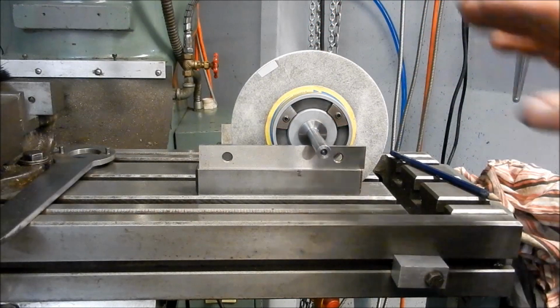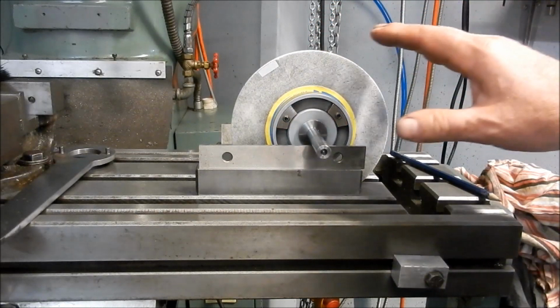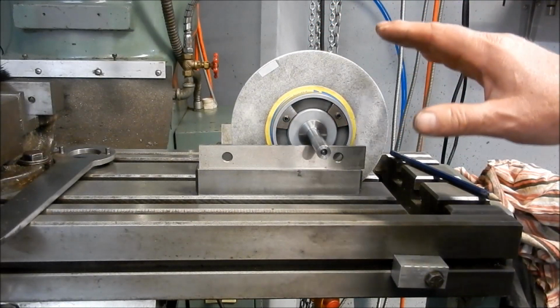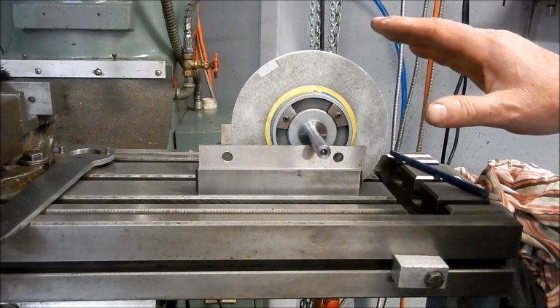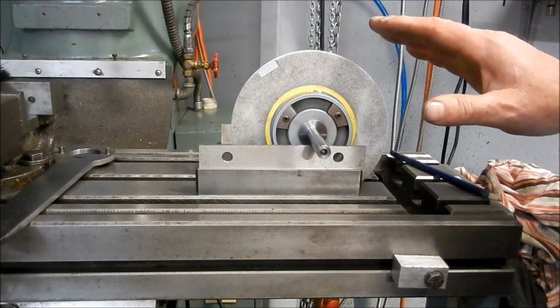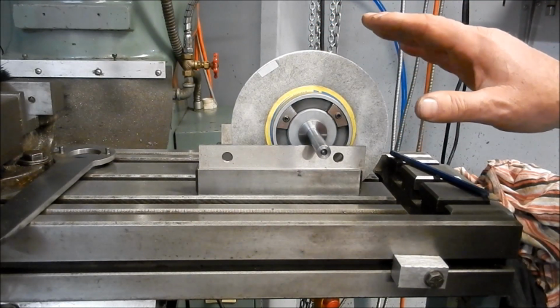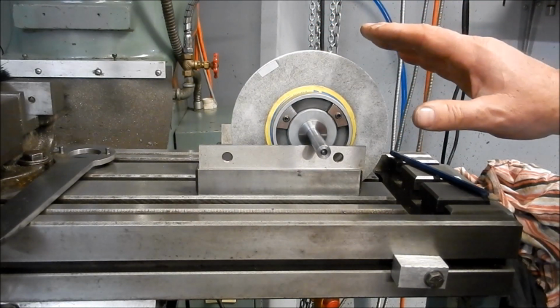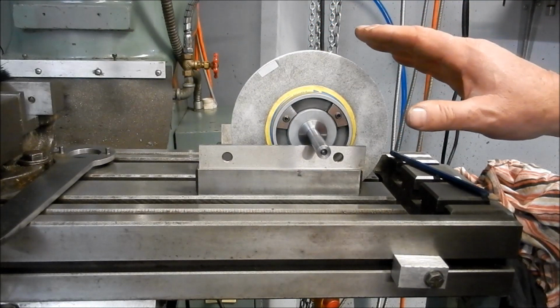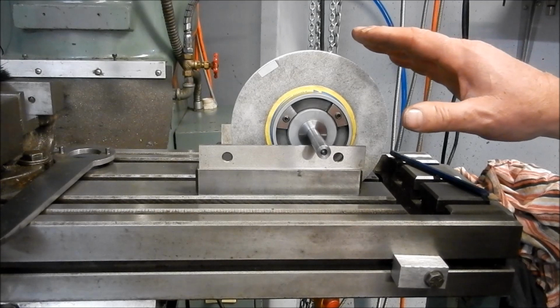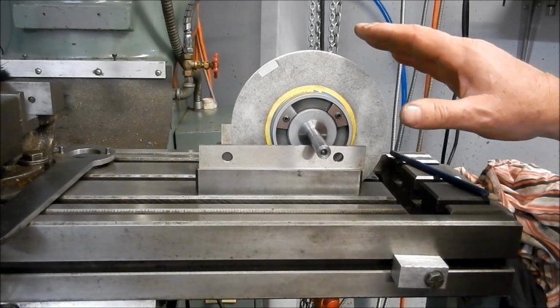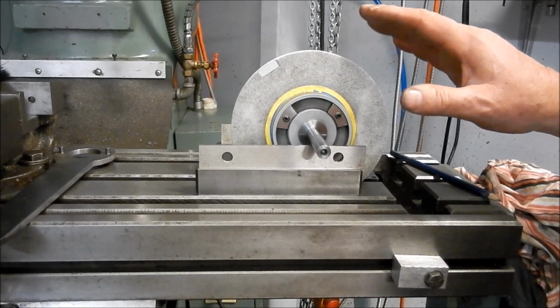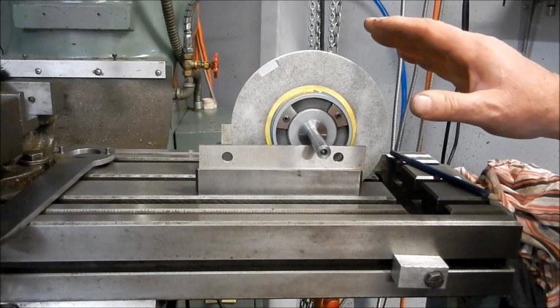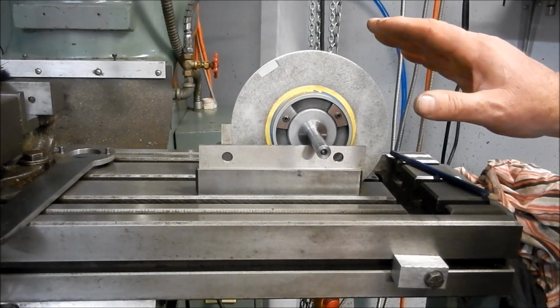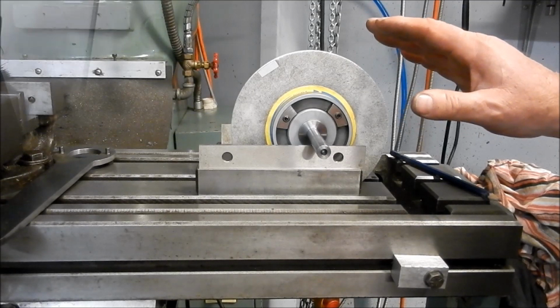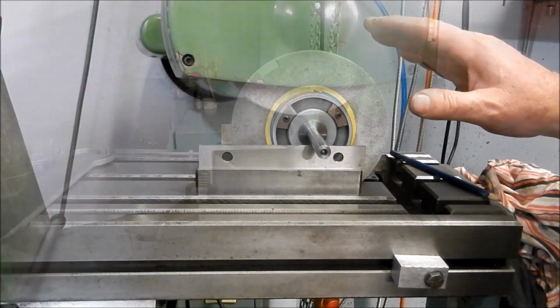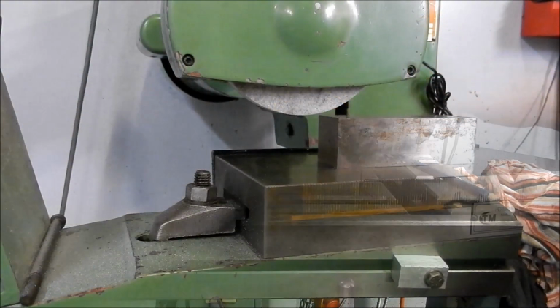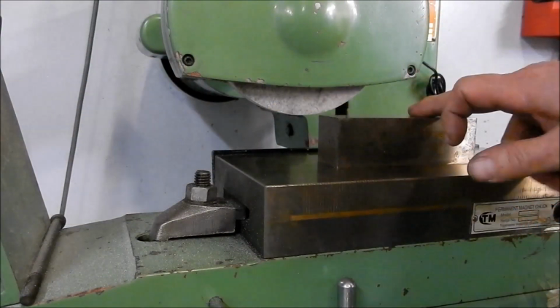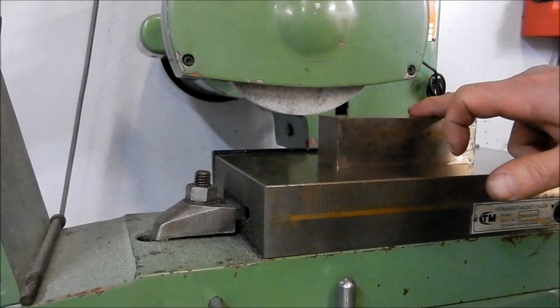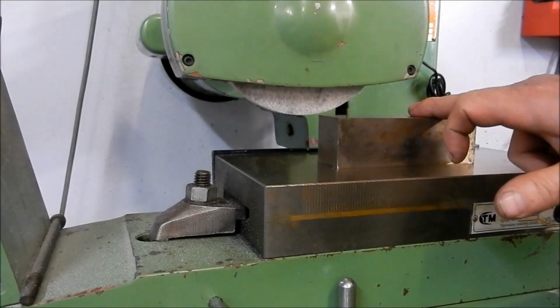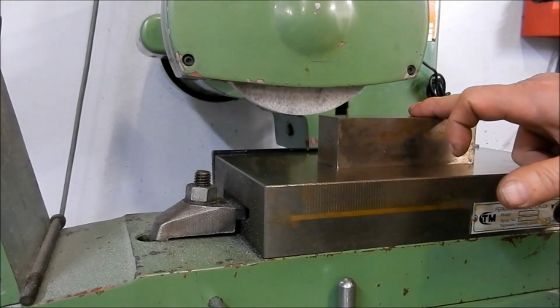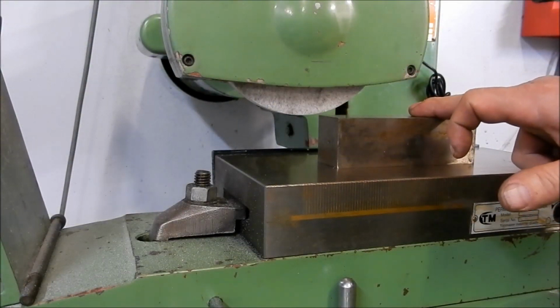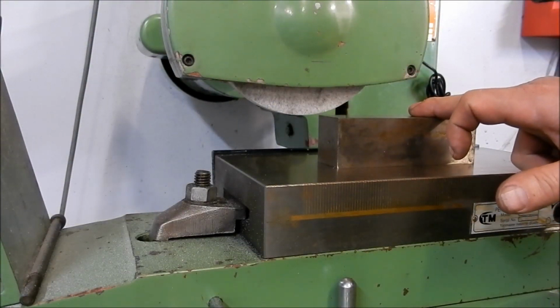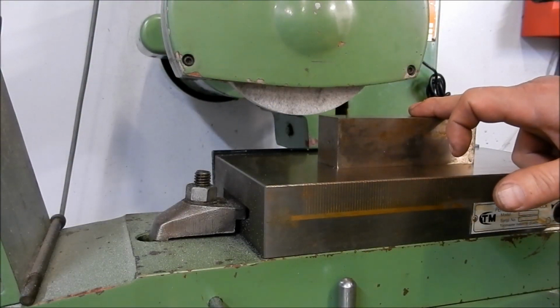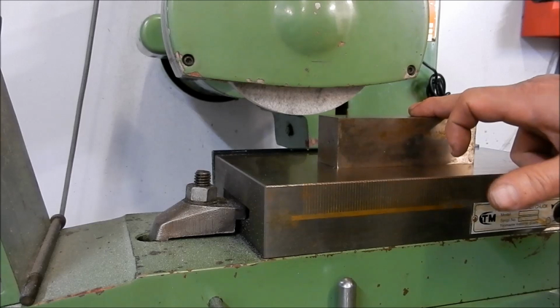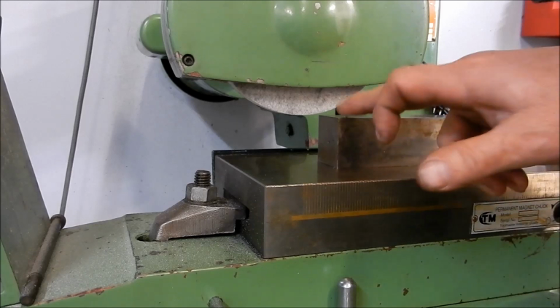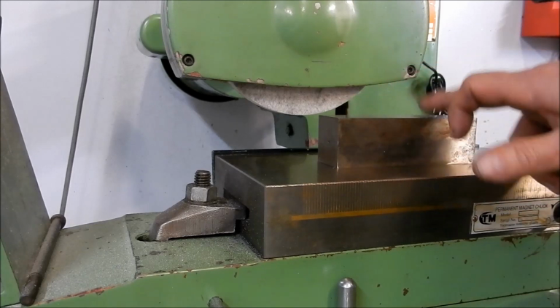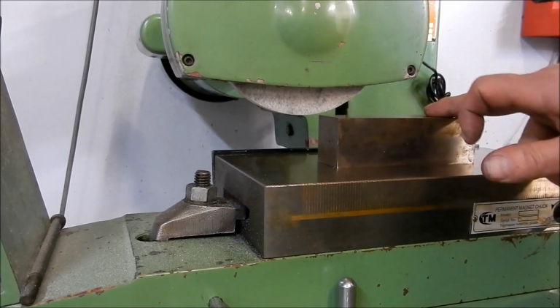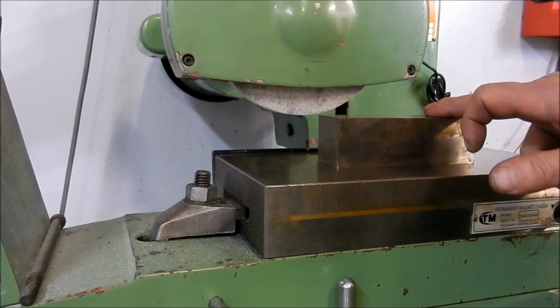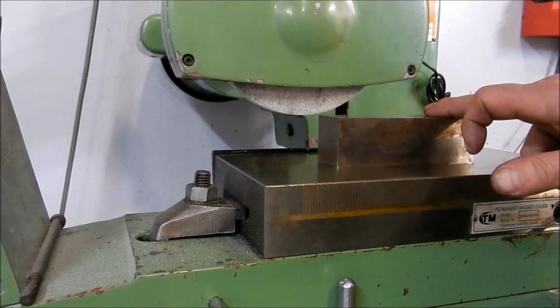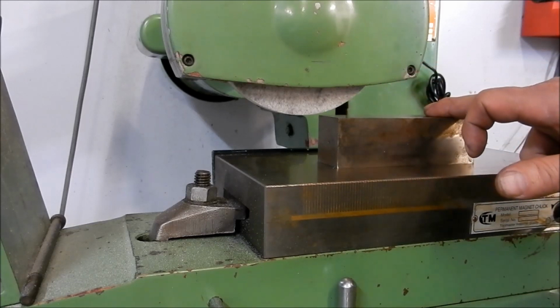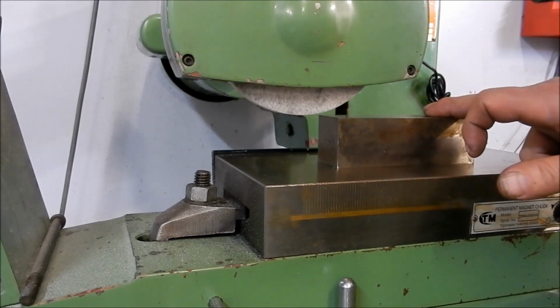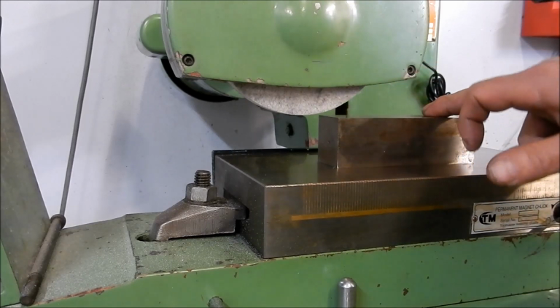We'll get this mounted back up in the grinder and we'll see how the surface finish comes up. I've got a hard block parallel here - we'll give it a lick on the surface and let's see how it comes up.